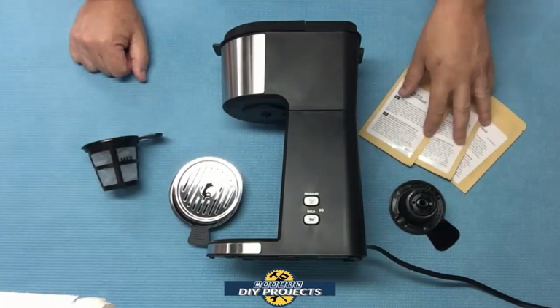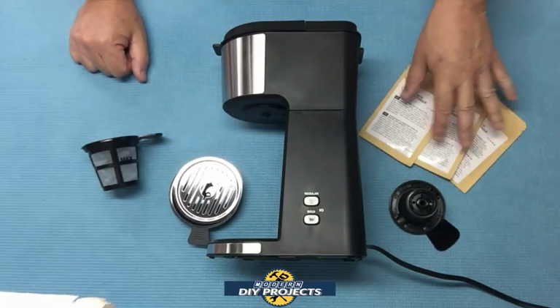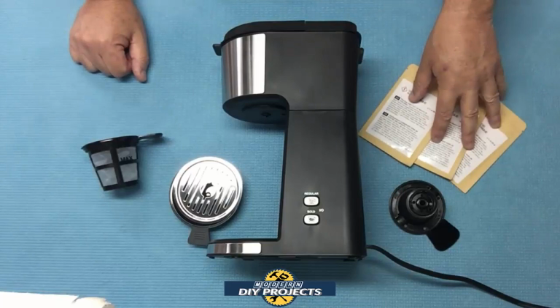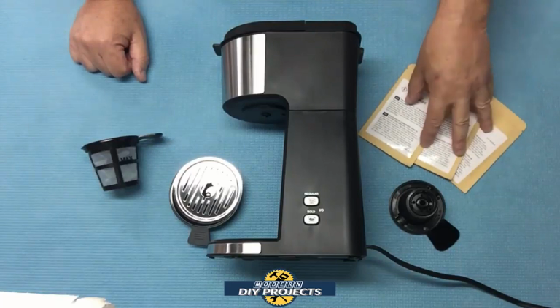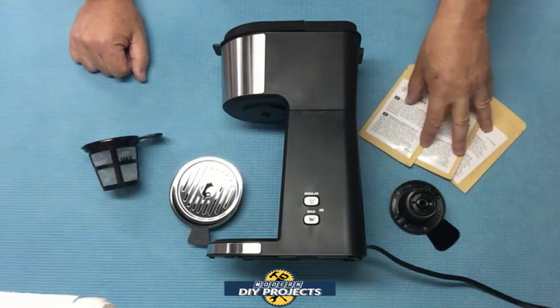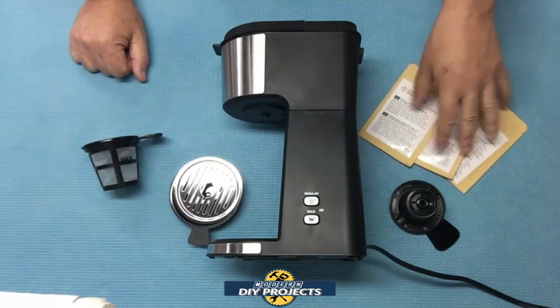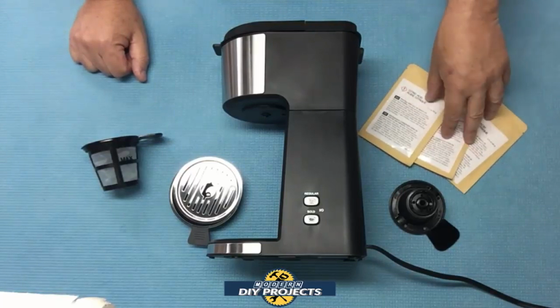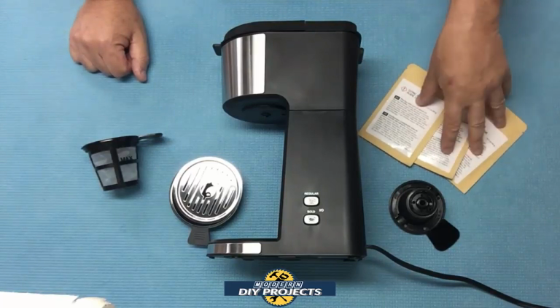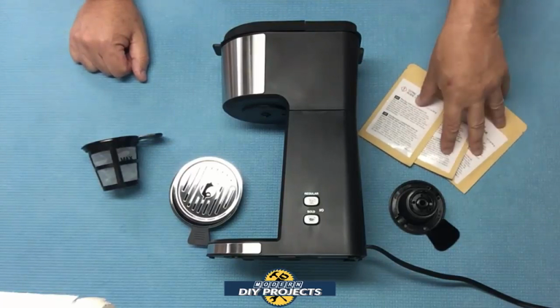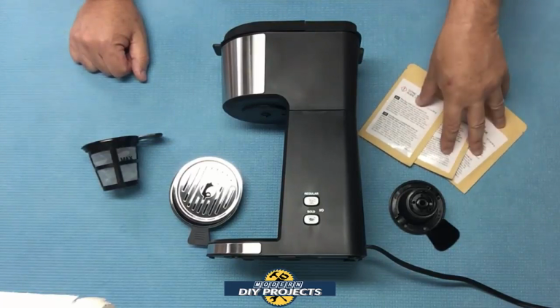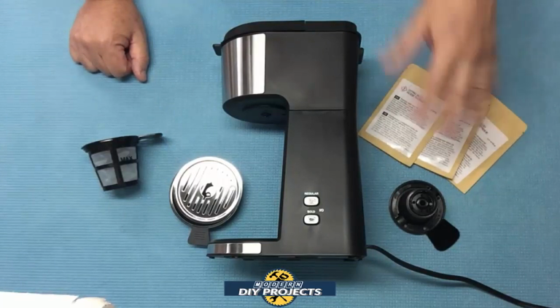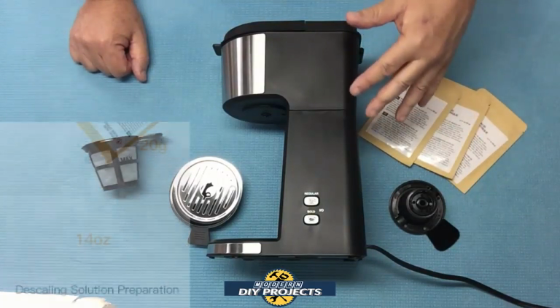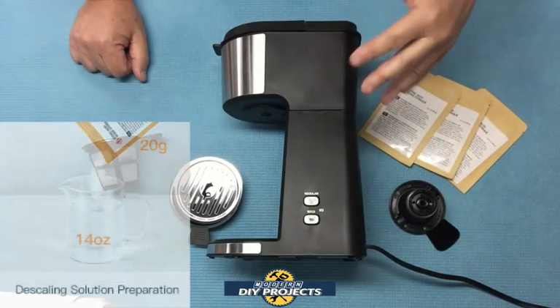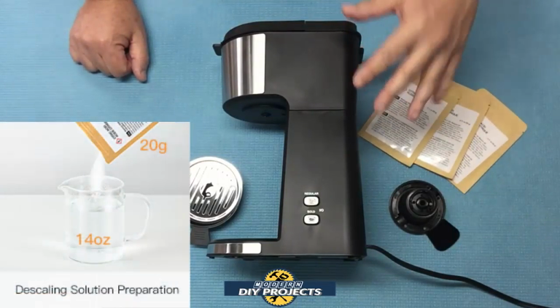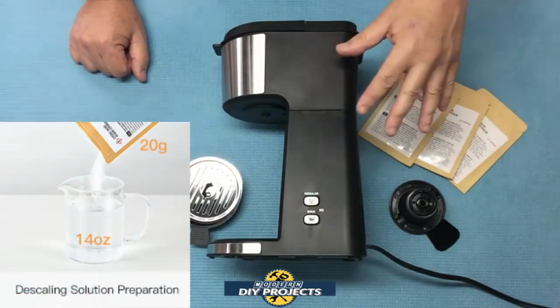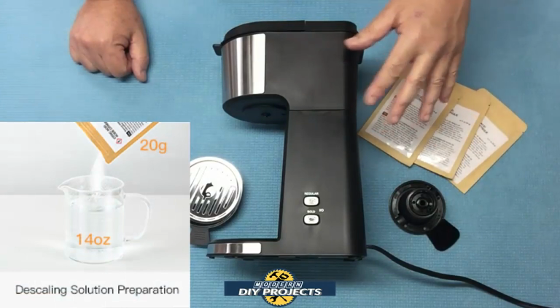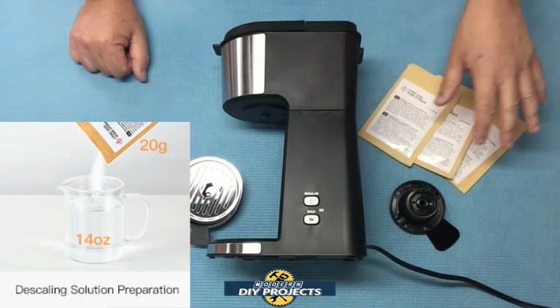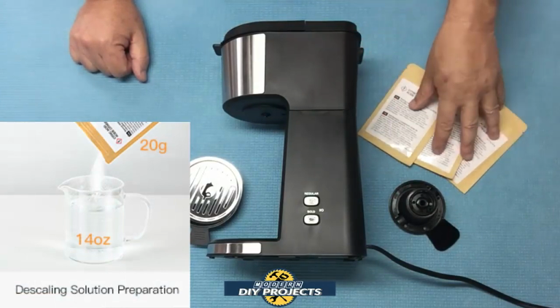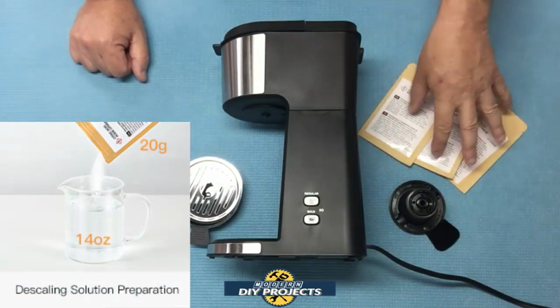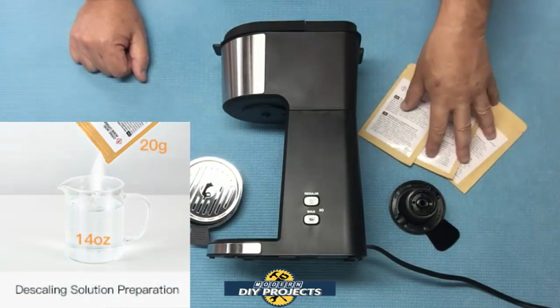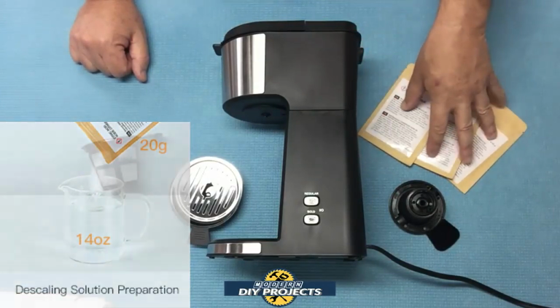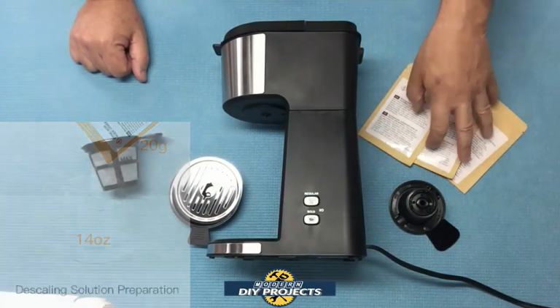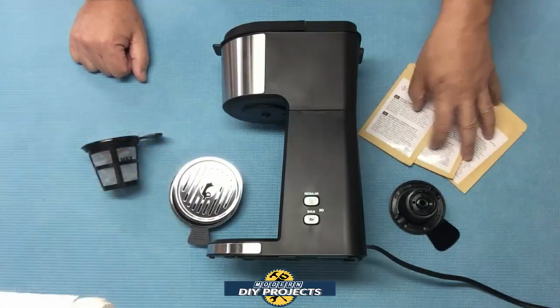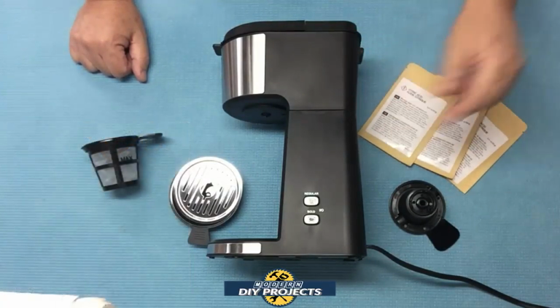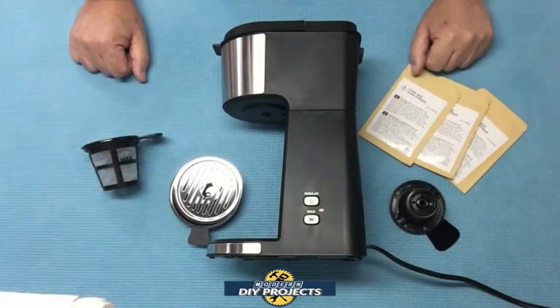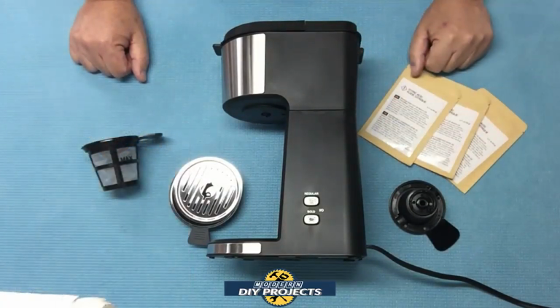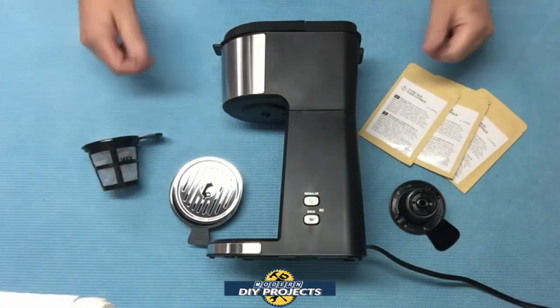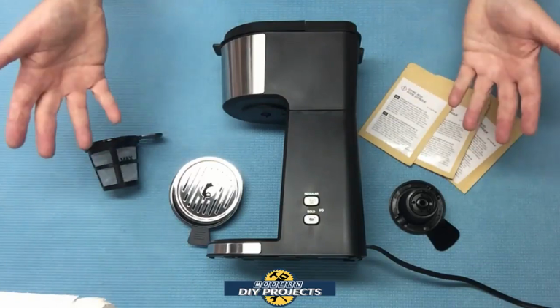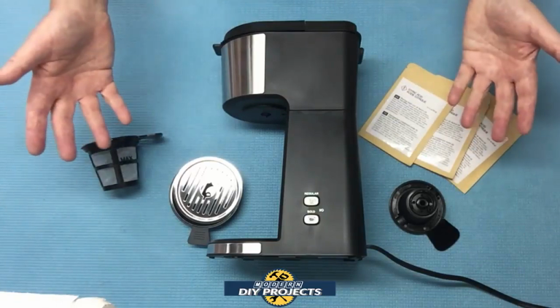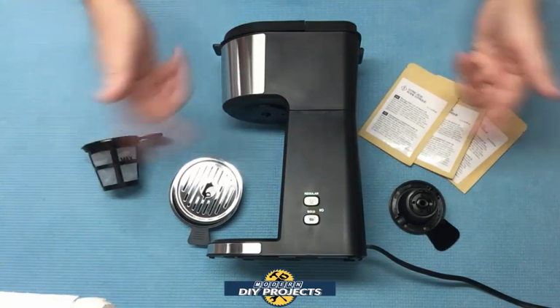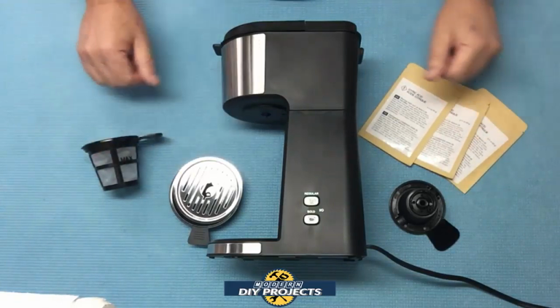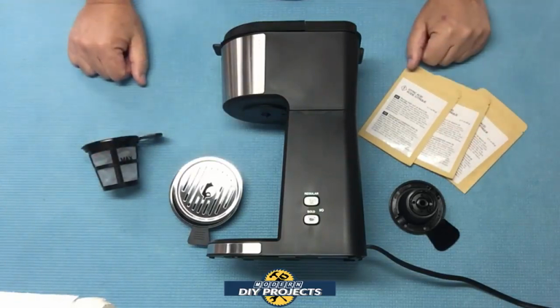You get three bags of decalcification solution for cleaning the machine. The machine will tell you when to clean it — I'll go over that in a bit. You get three bags so you can keep it nice and clean for a good long time, and if you need more down the road, you can always buy more.